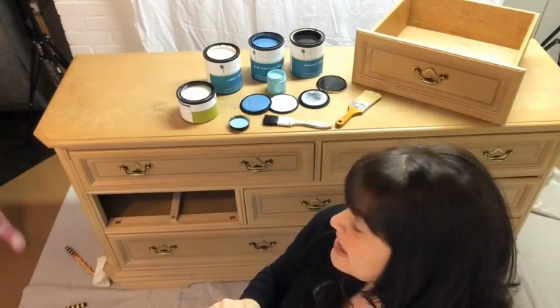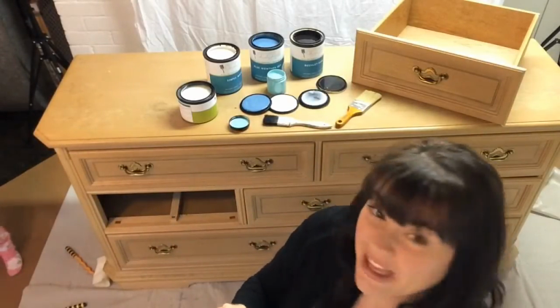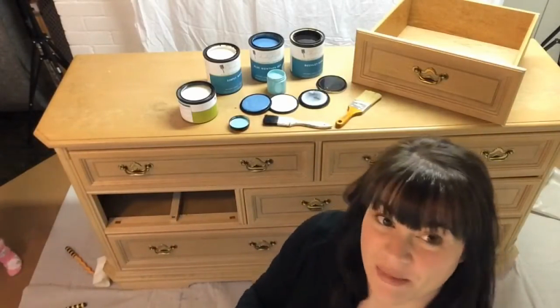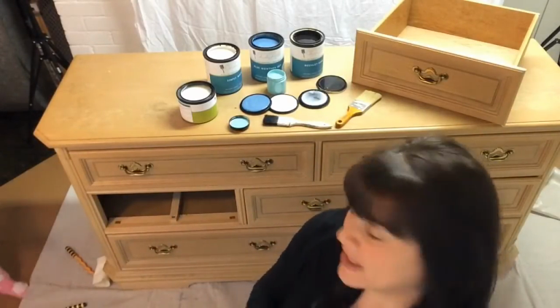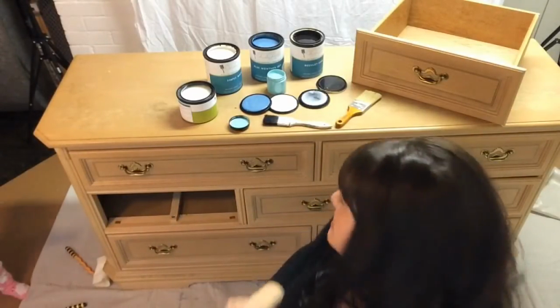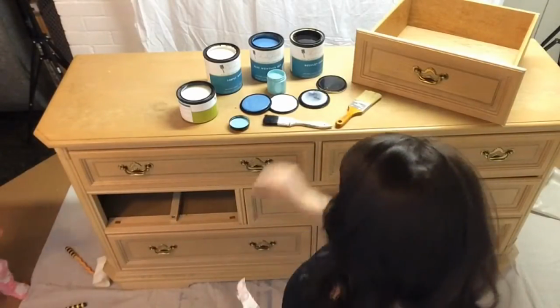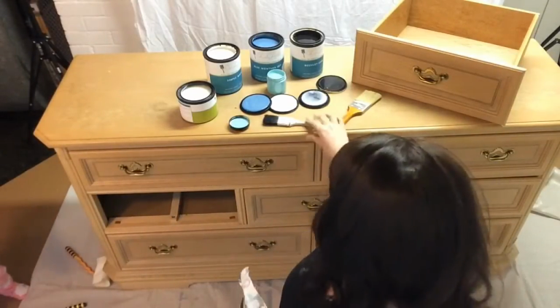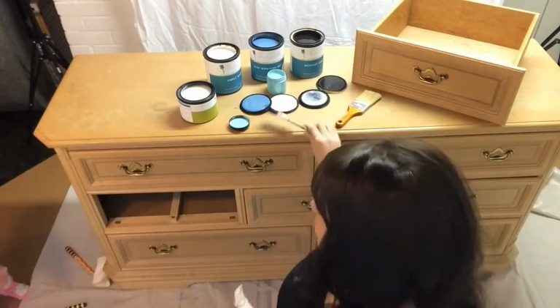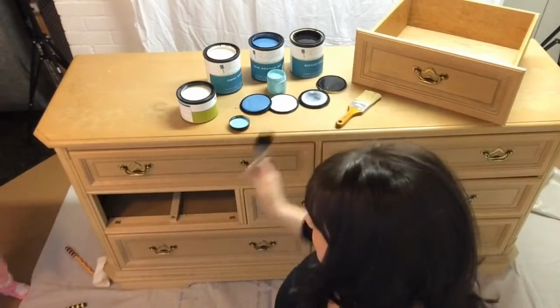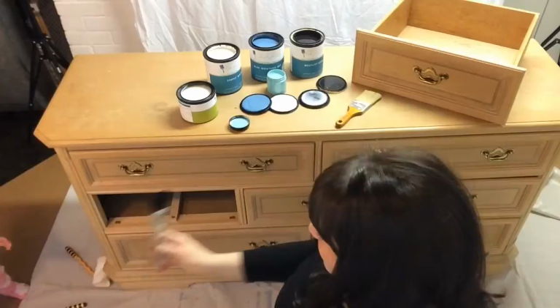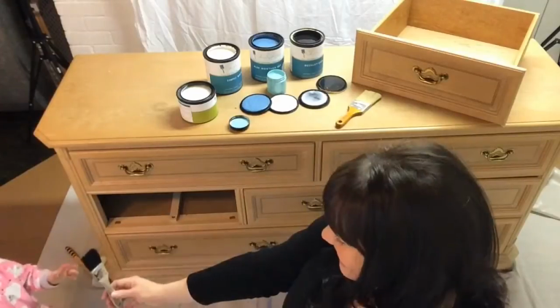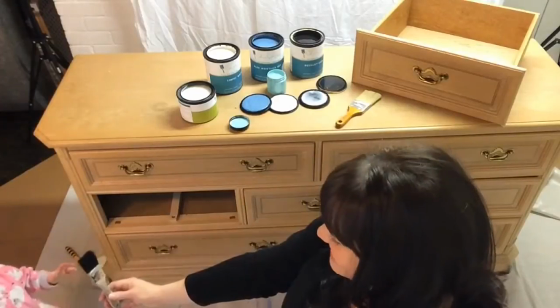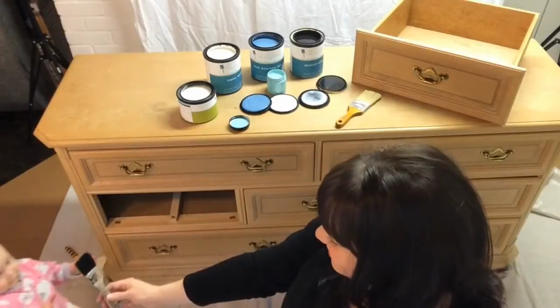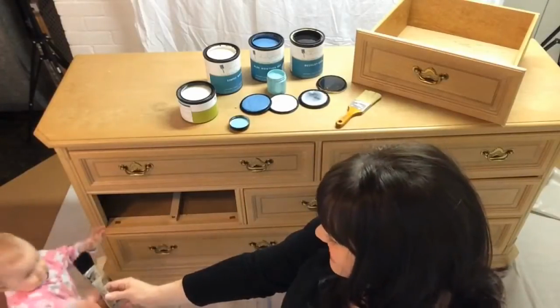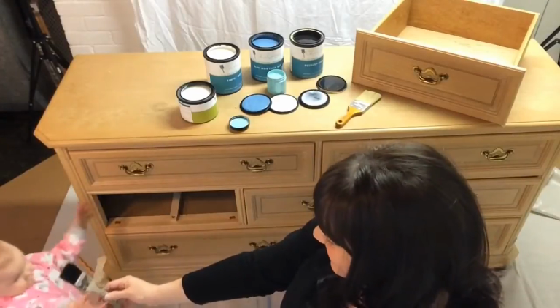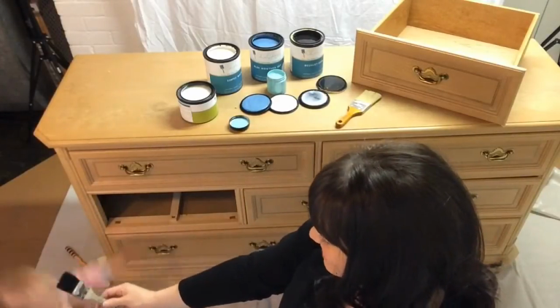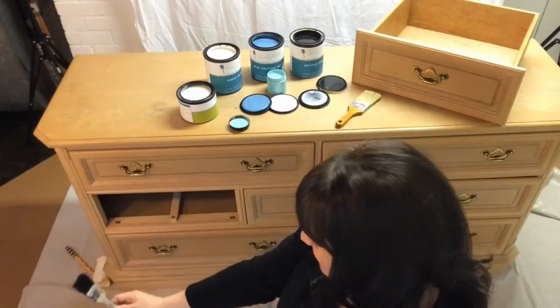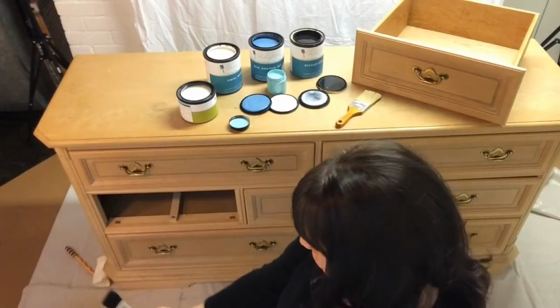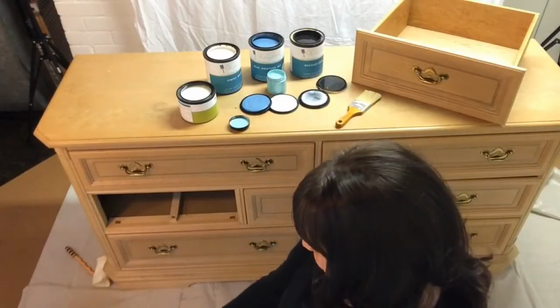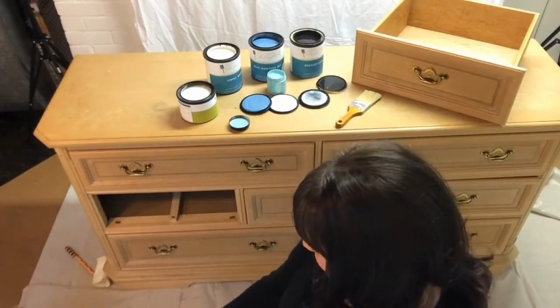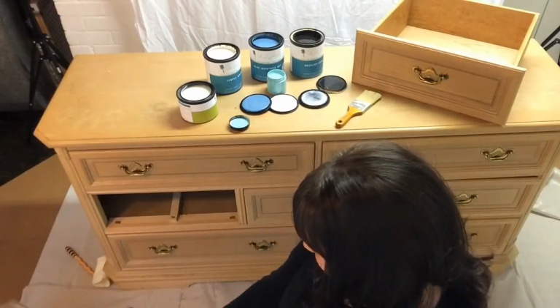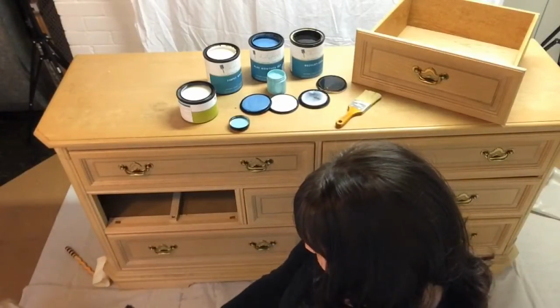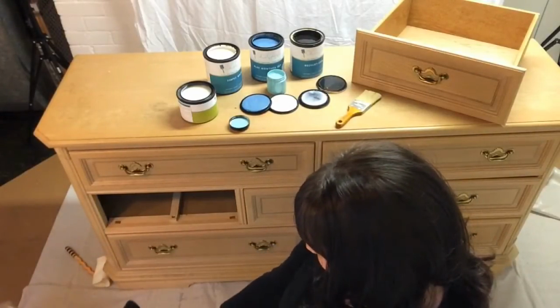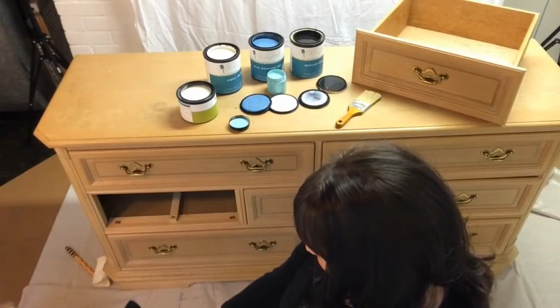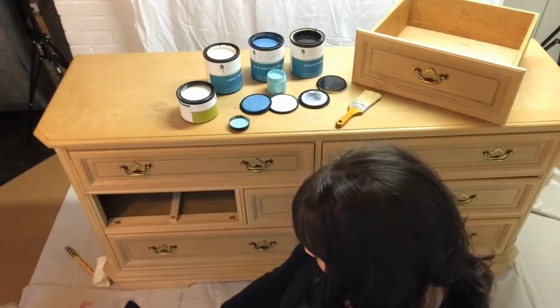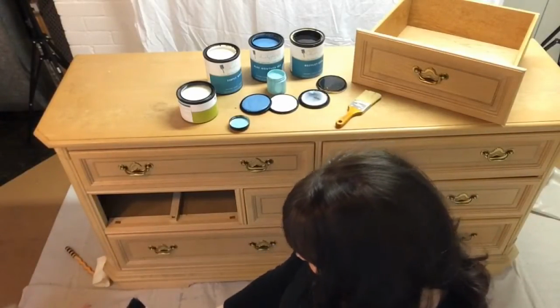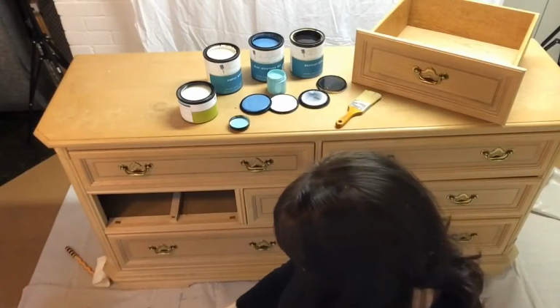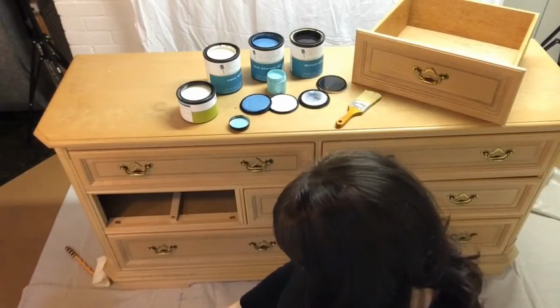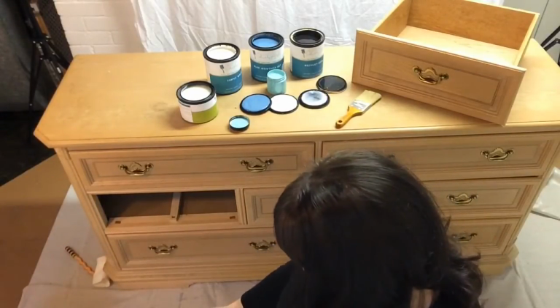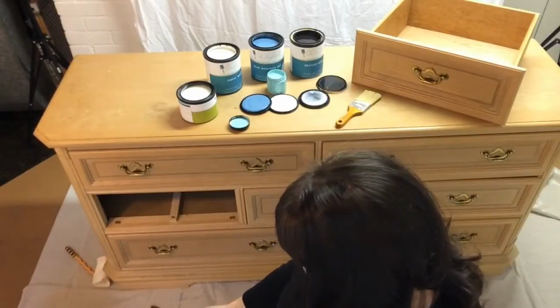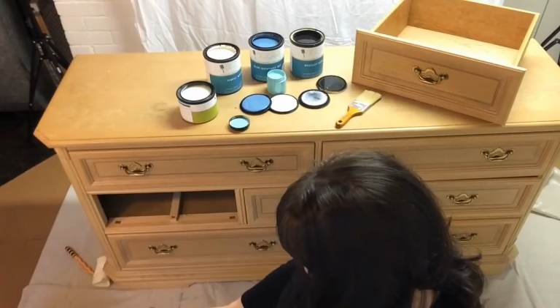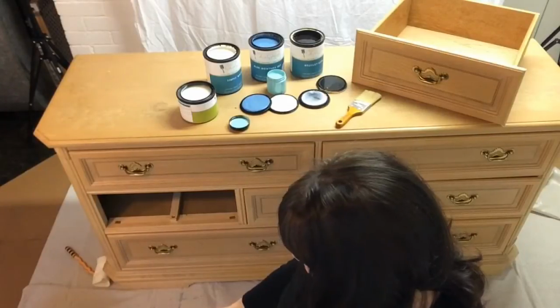Speaking of babies — it's so easy, even a baby can do it. You threw up.